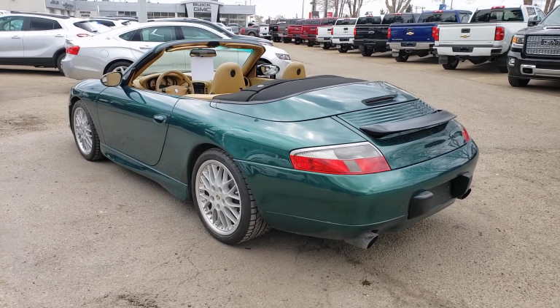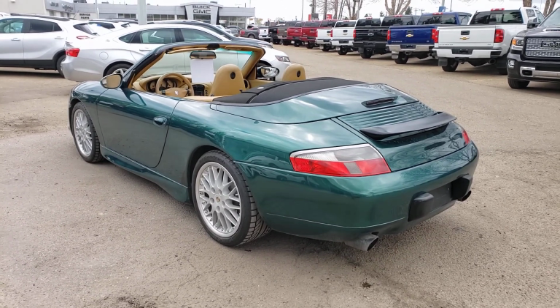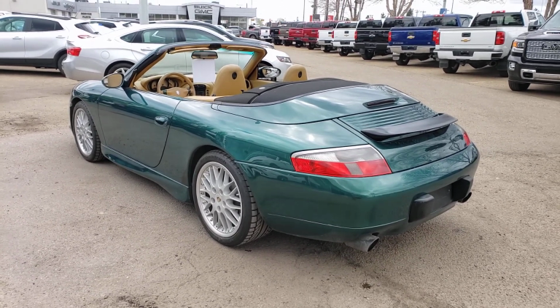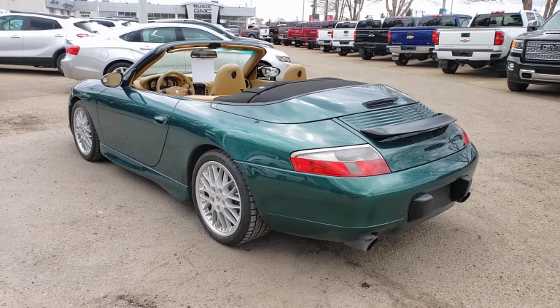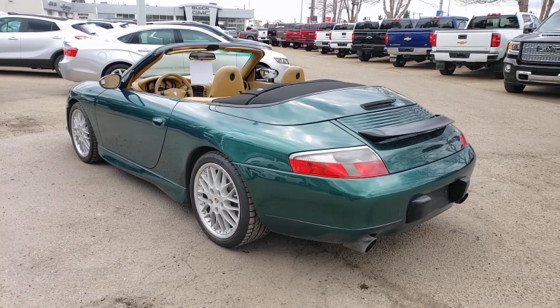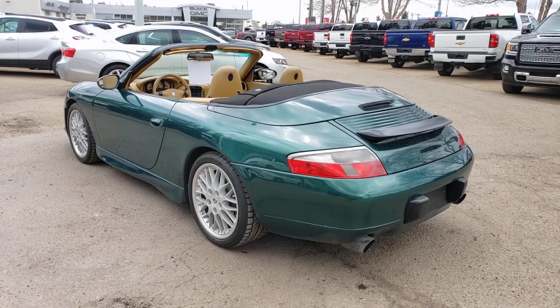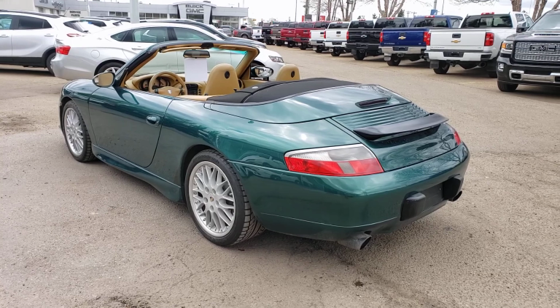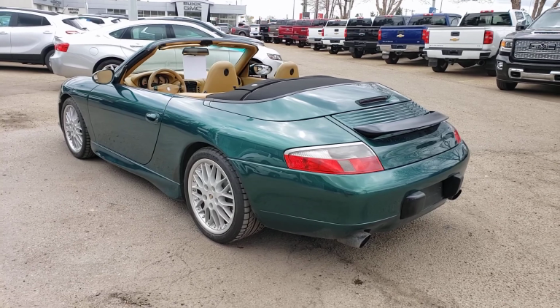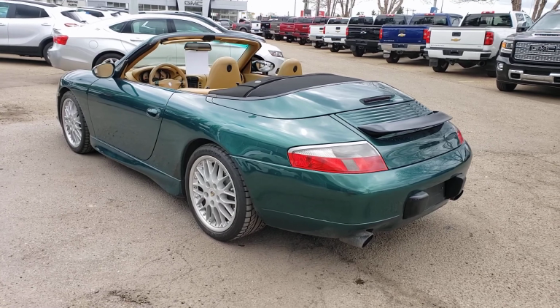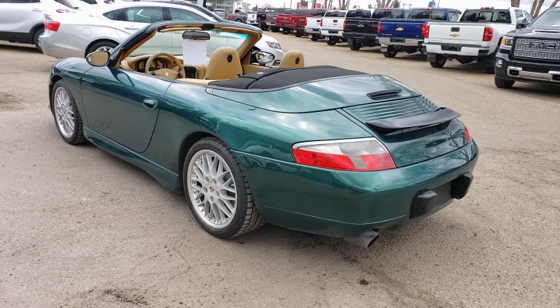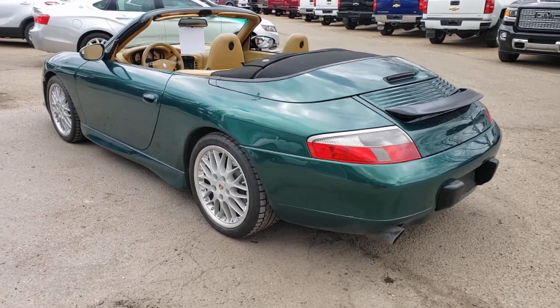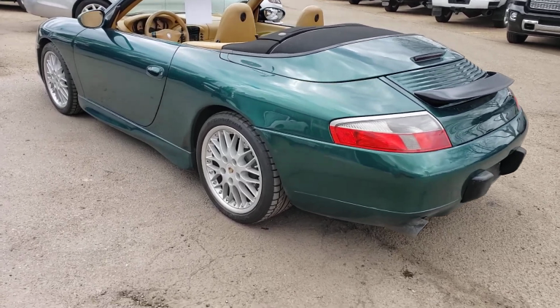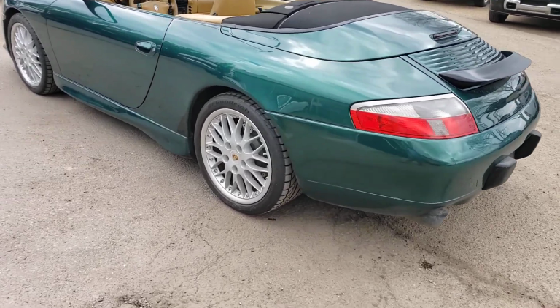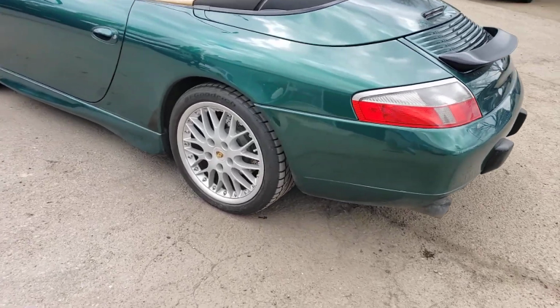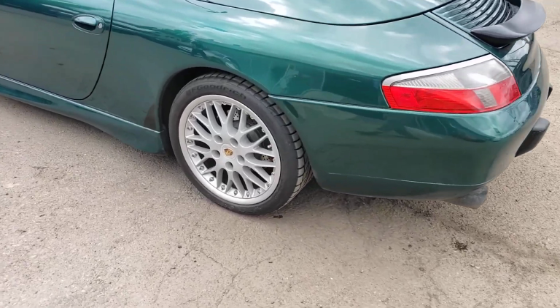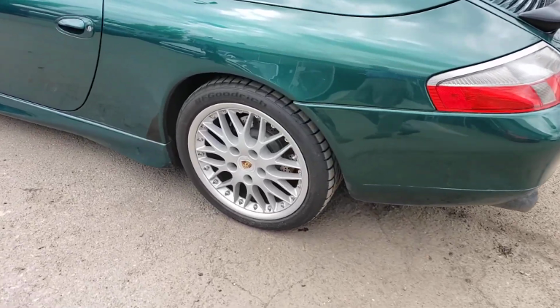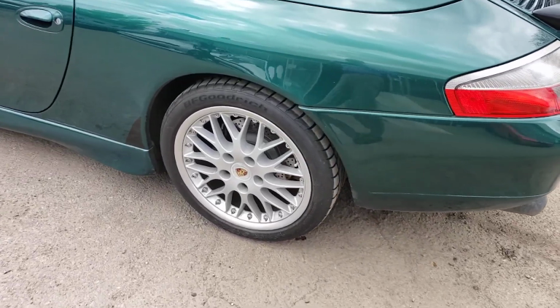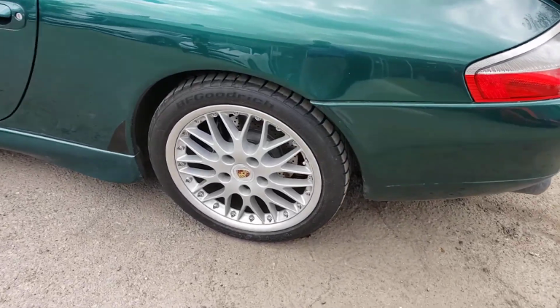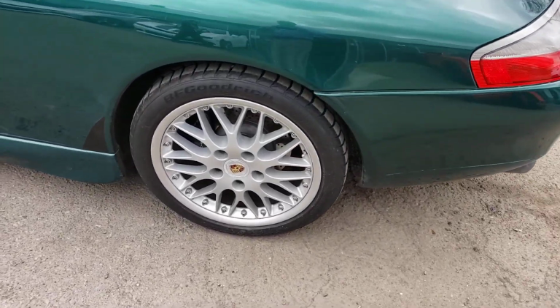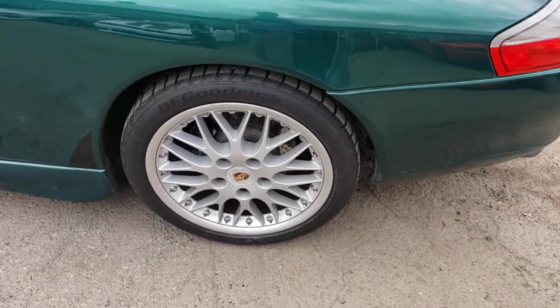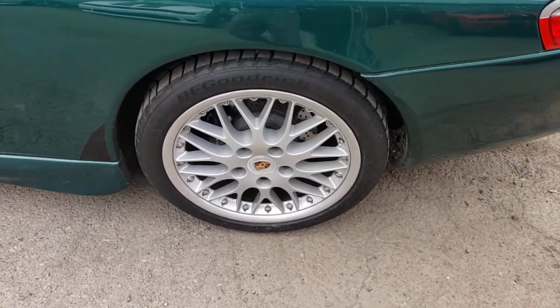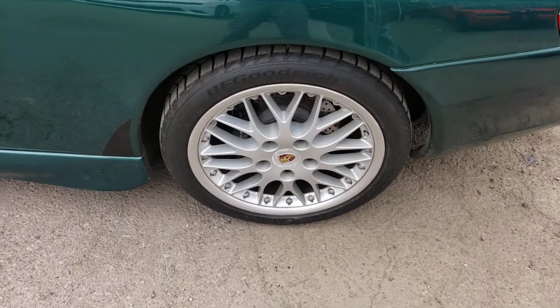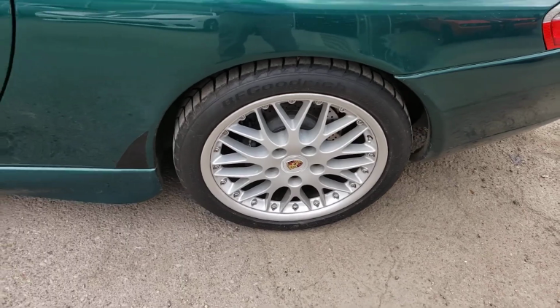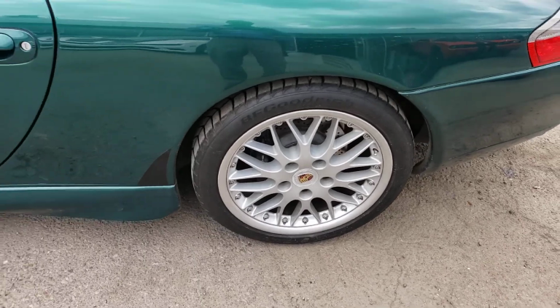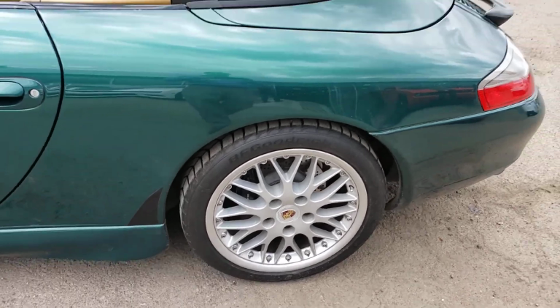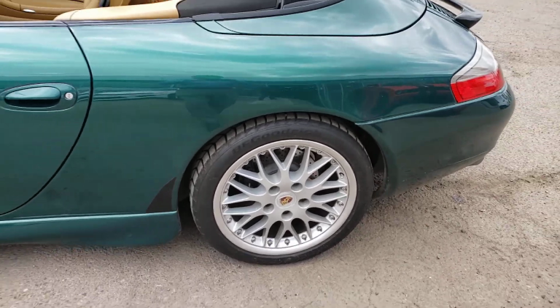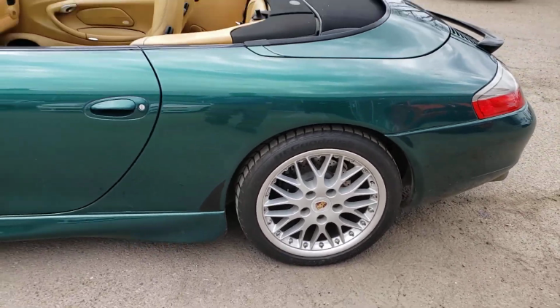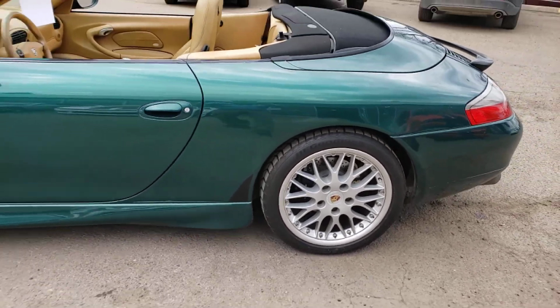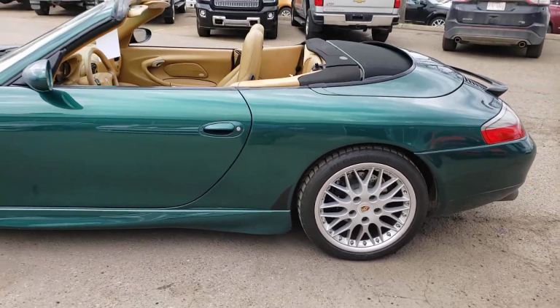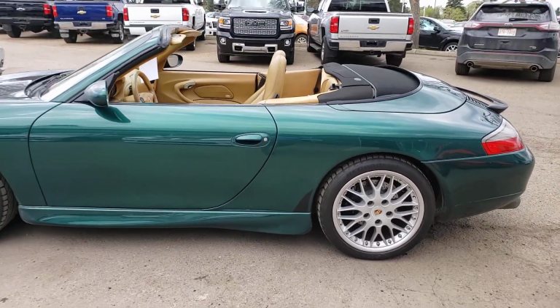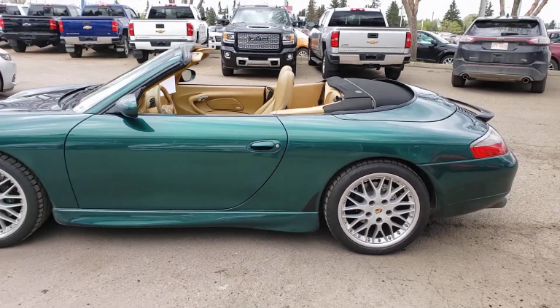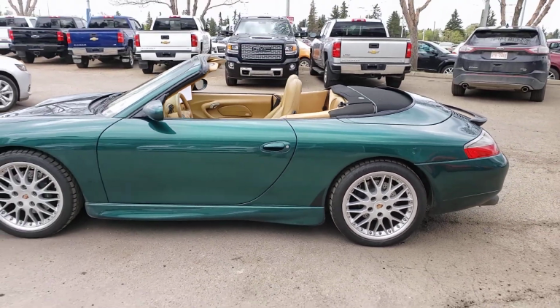Nice dual exhaust — this one is a rear engine vehicle. Let's take a look at the rims here from the other side and get a nice side shot.